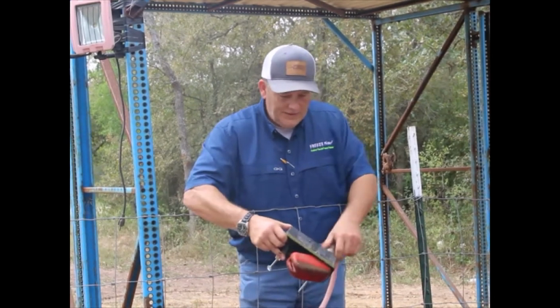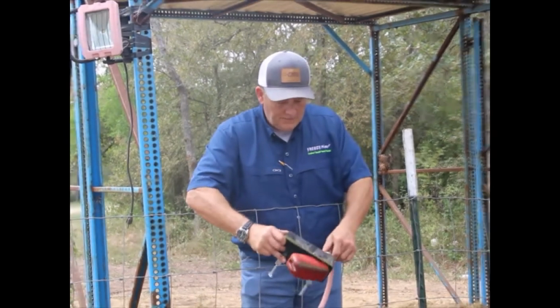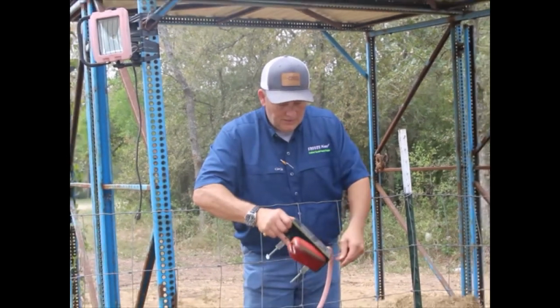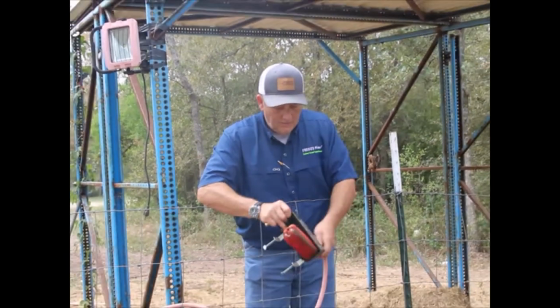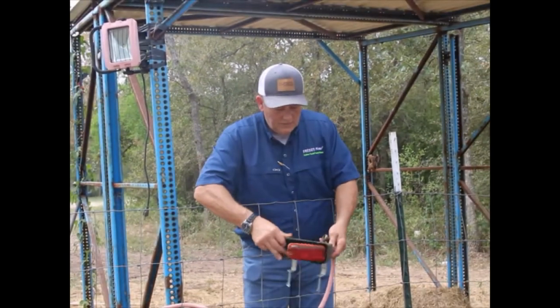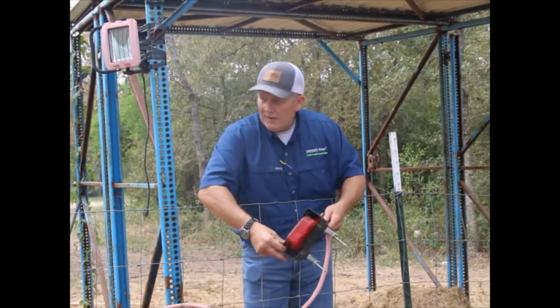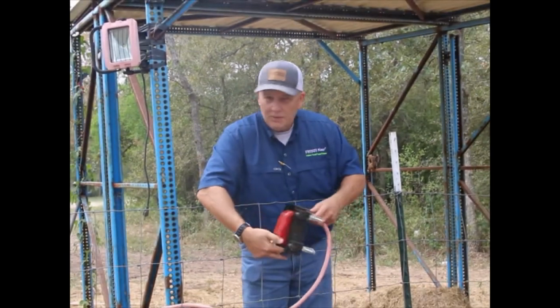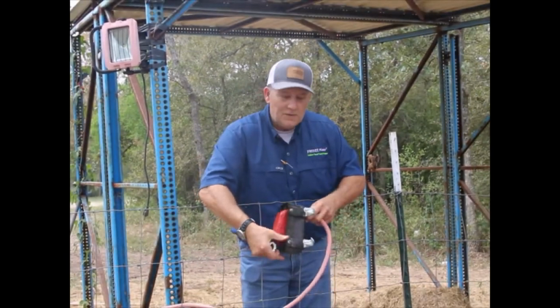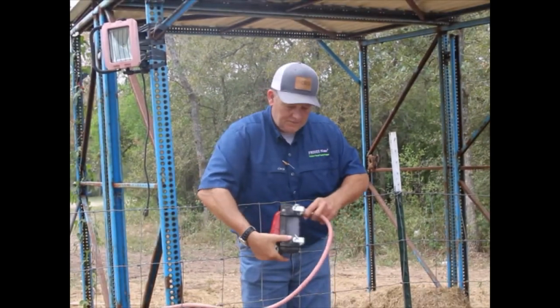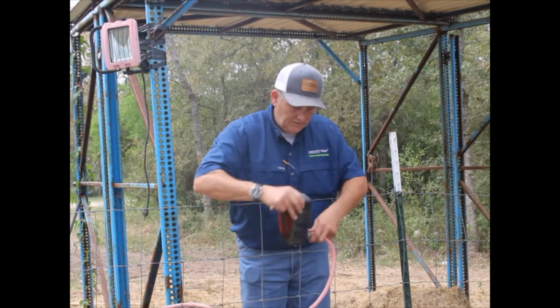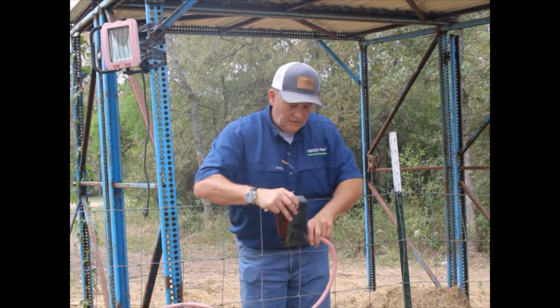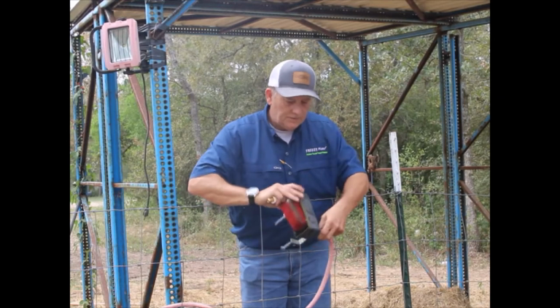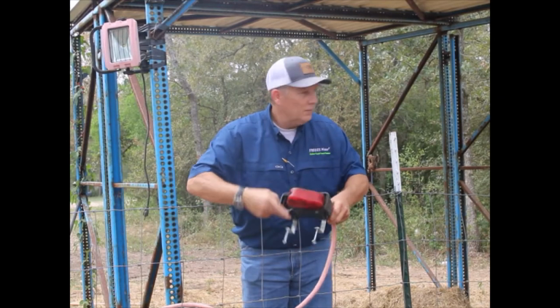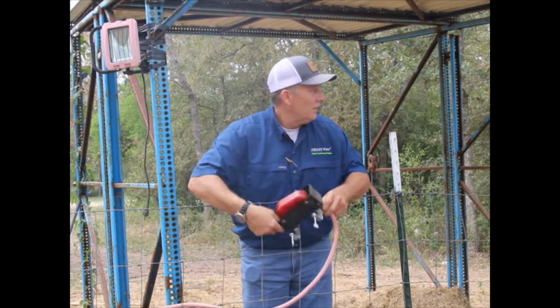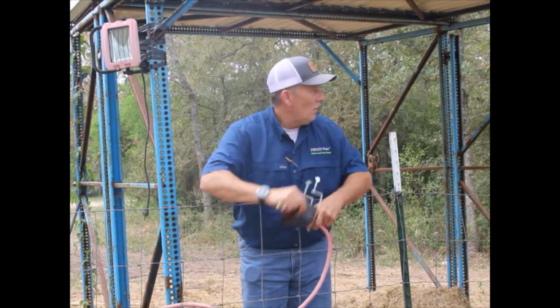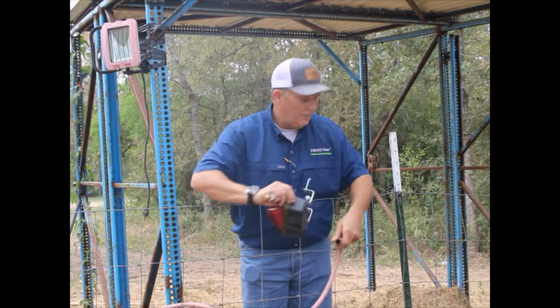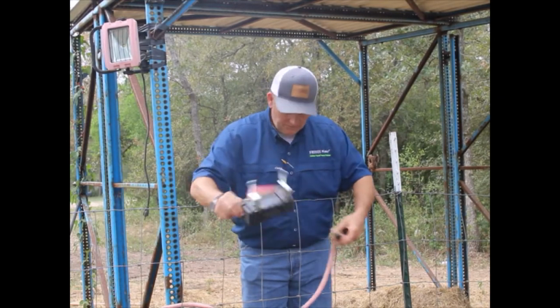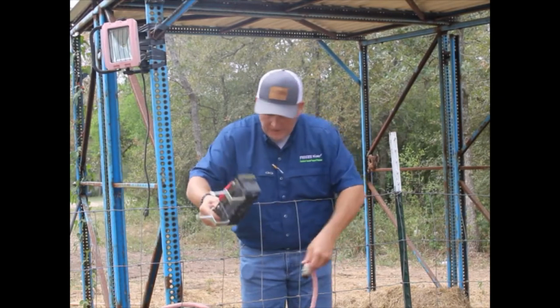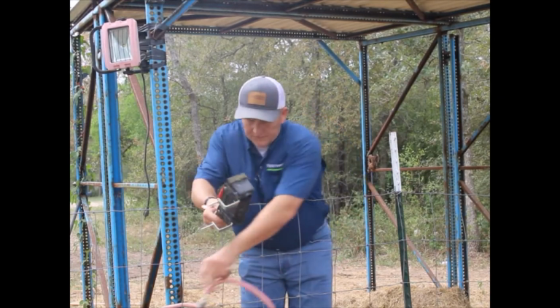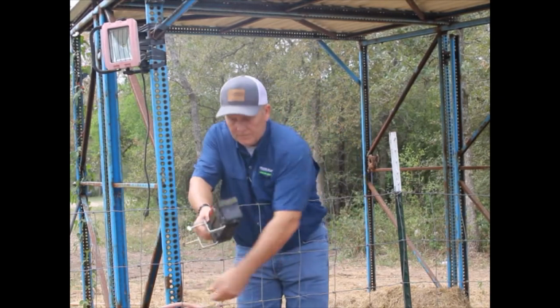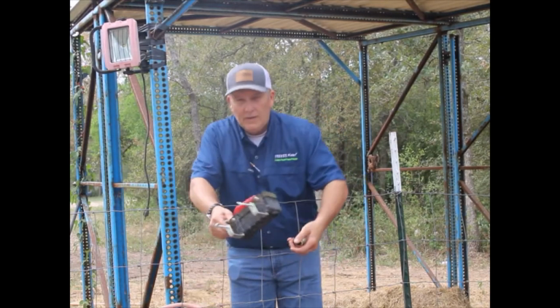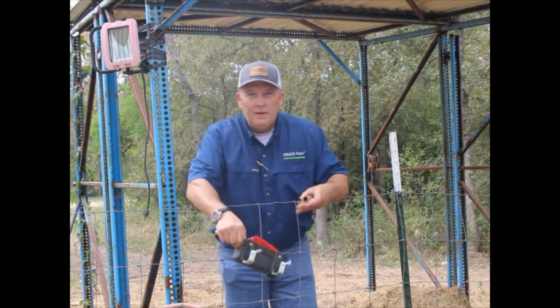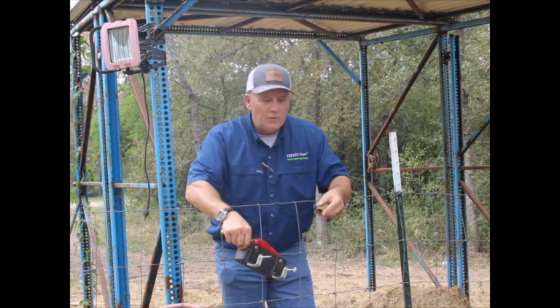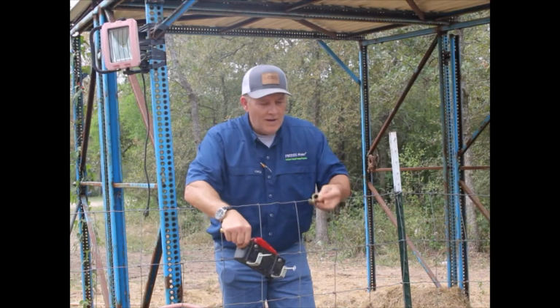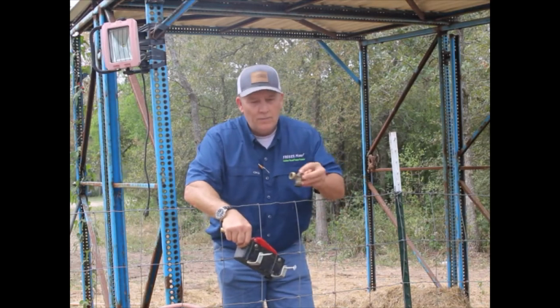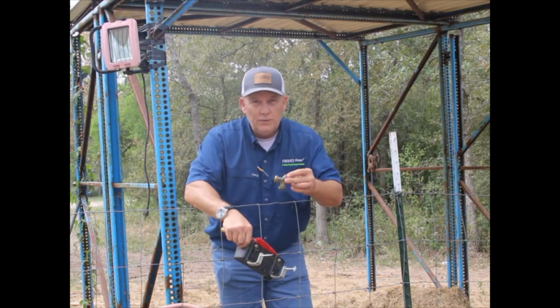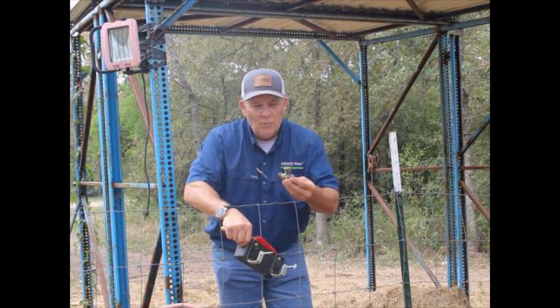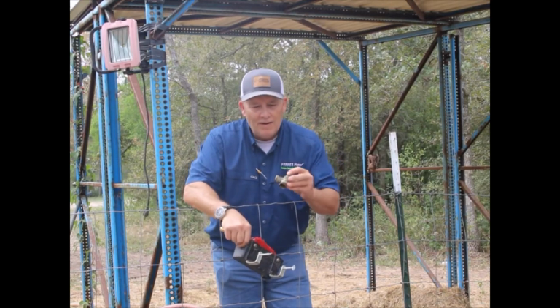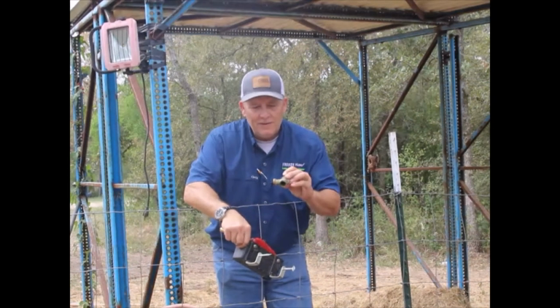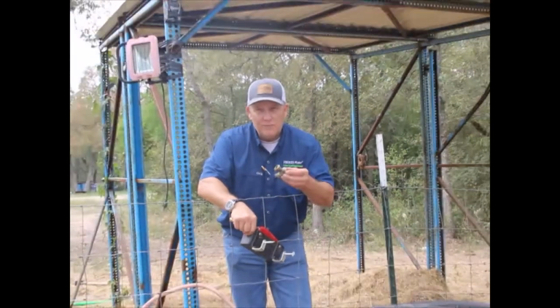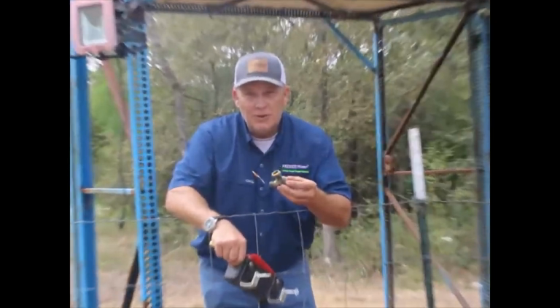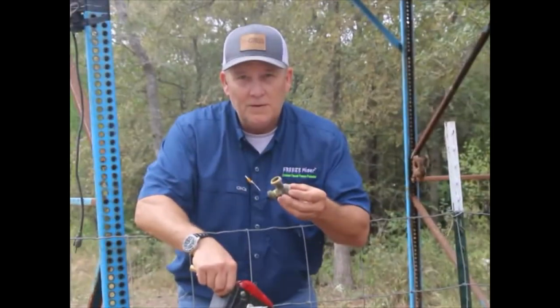Just take your current water supply — make sure your water is off. Unscrew your water from the float valve. Then get a Y valve. We use a Y valve like this with no shutoffs on it.